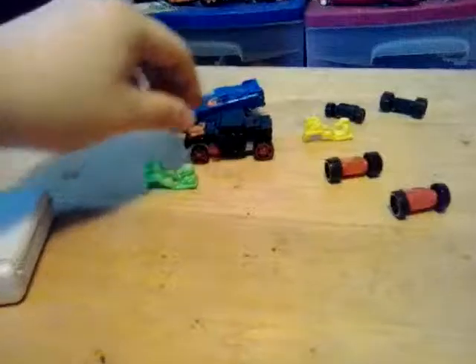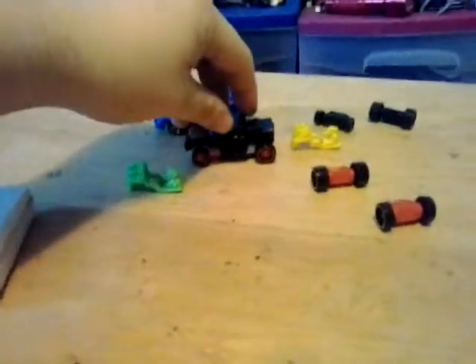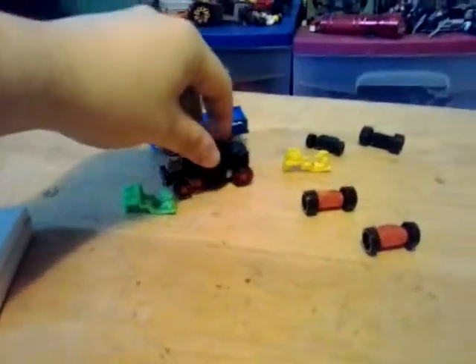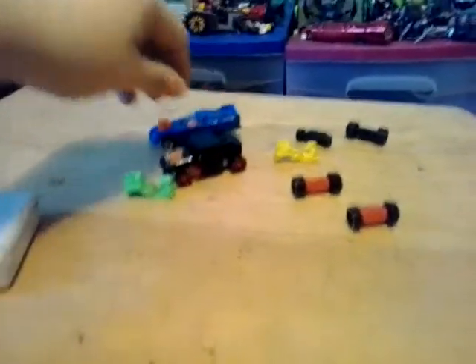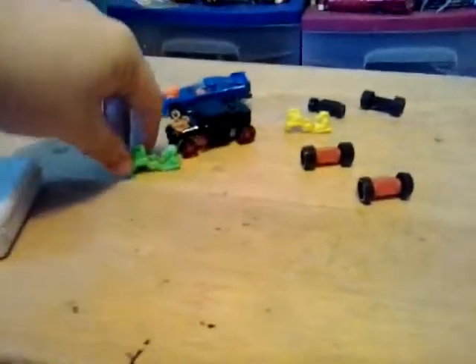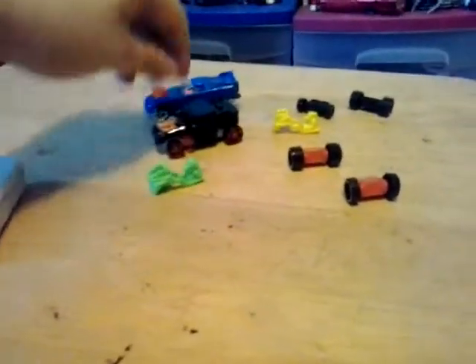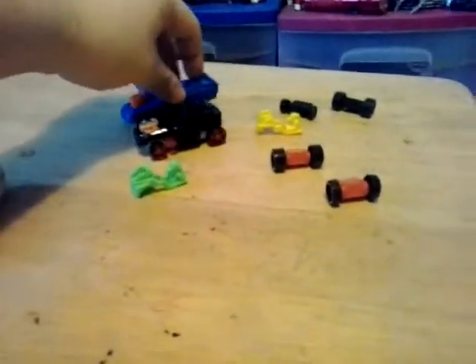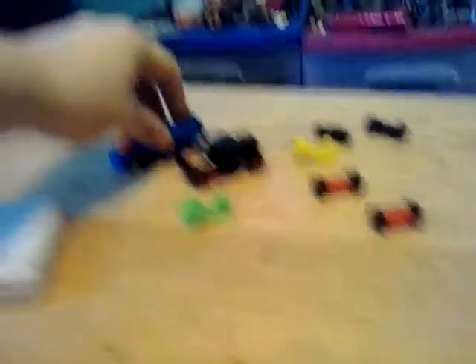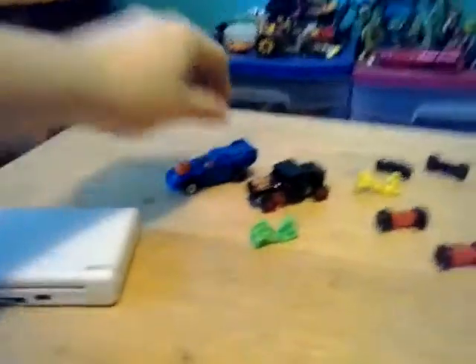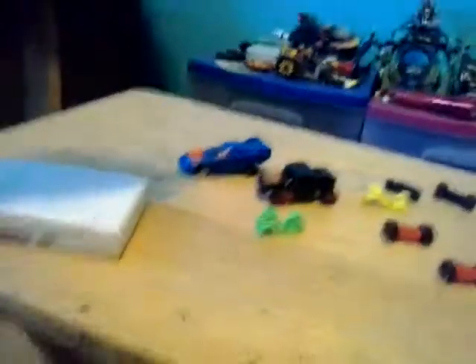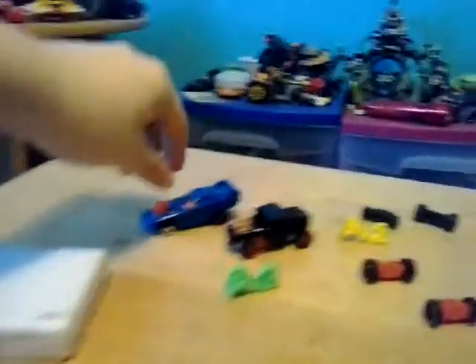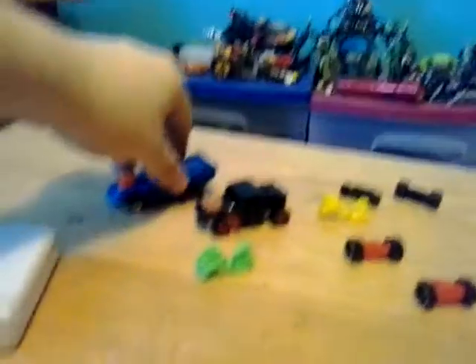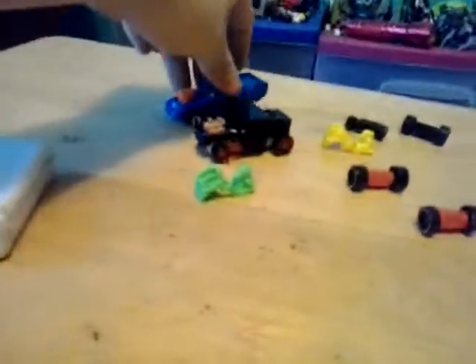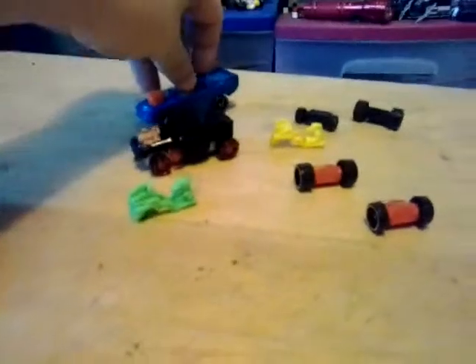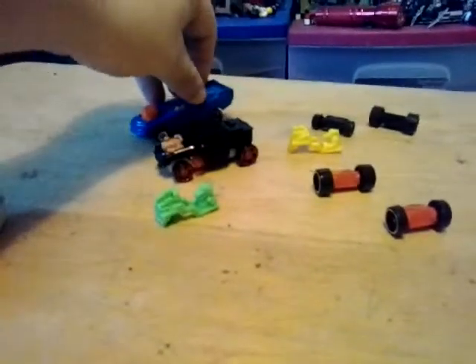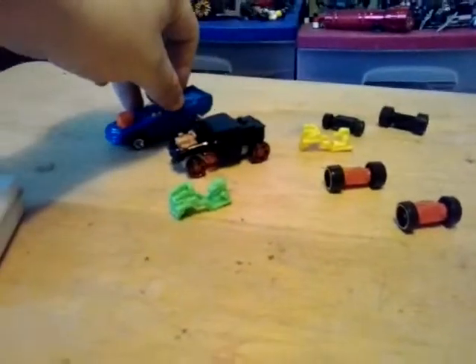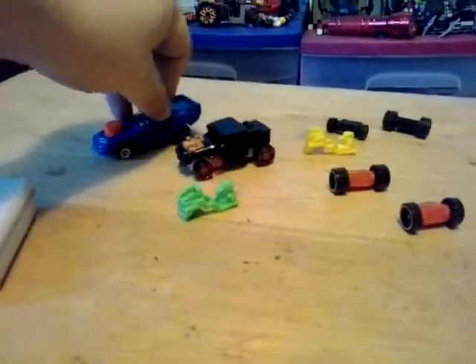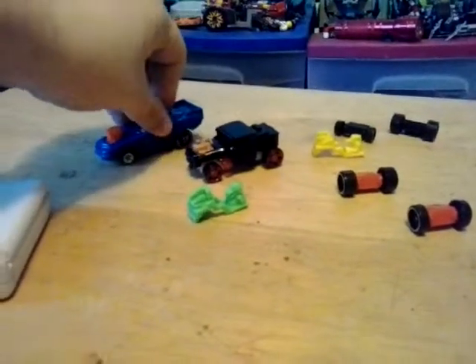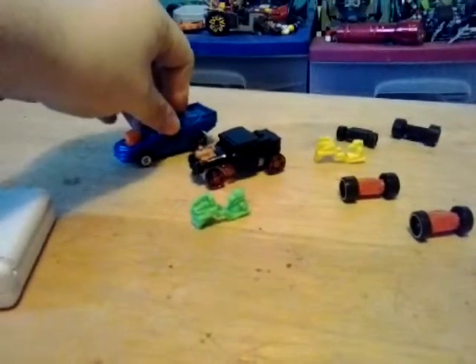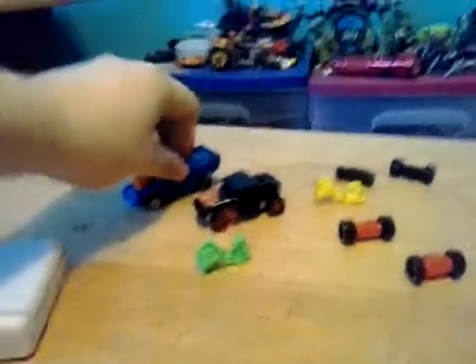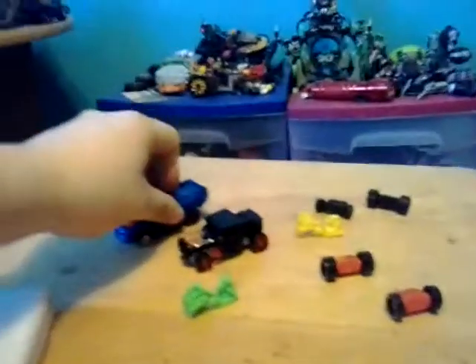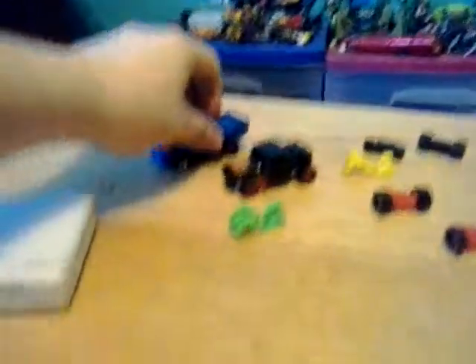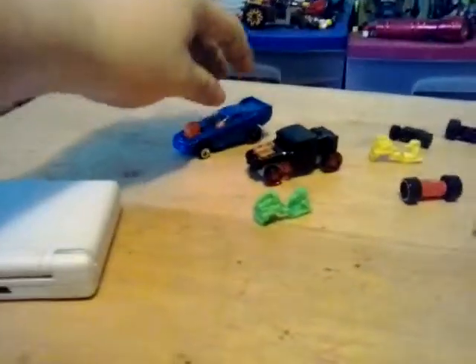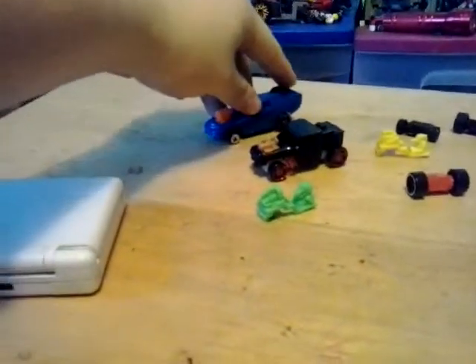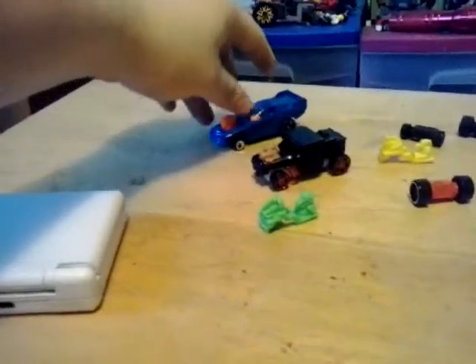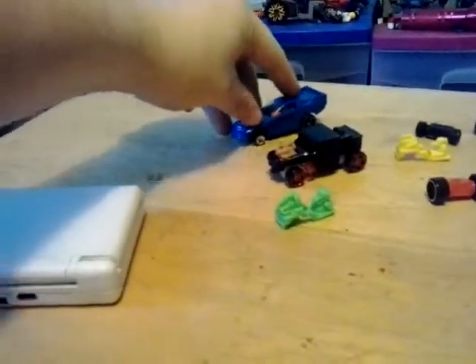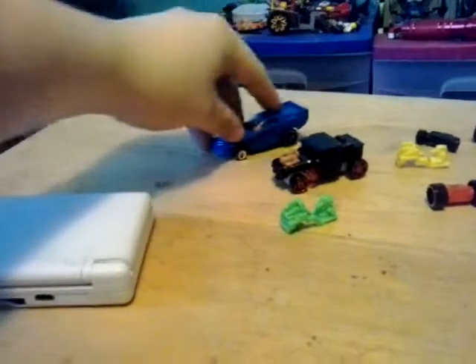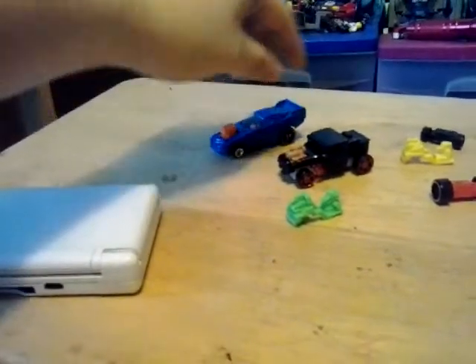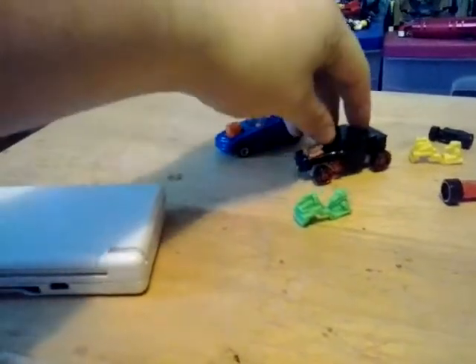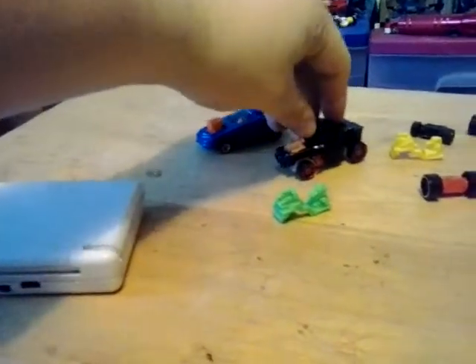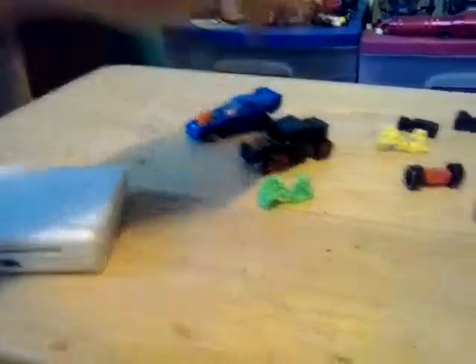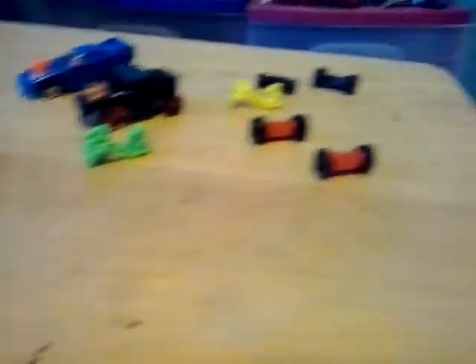Hey guys, SuperCoolJustin here, and today we are taking a look at two sets. We are looking at the Hot to Town Hot Wheels Snap Ride sets. I currently own the Dragster and Bone Shaker.